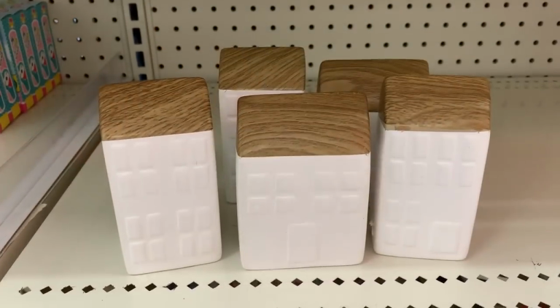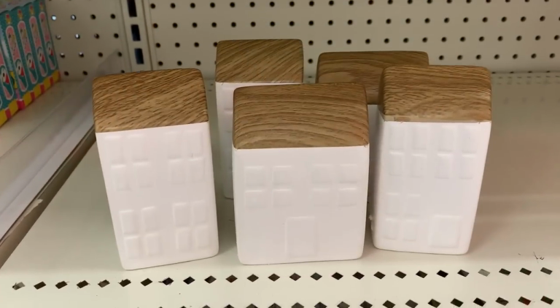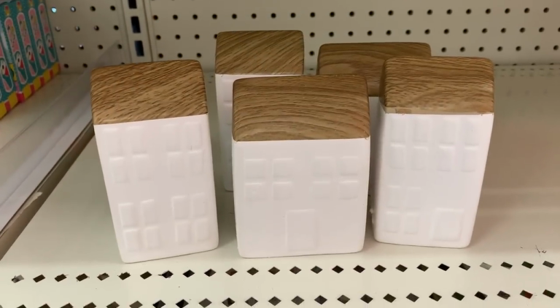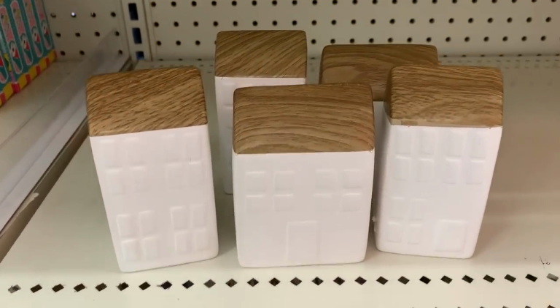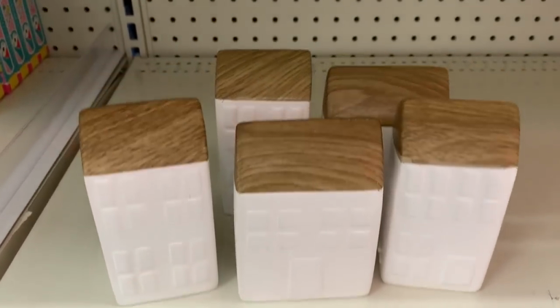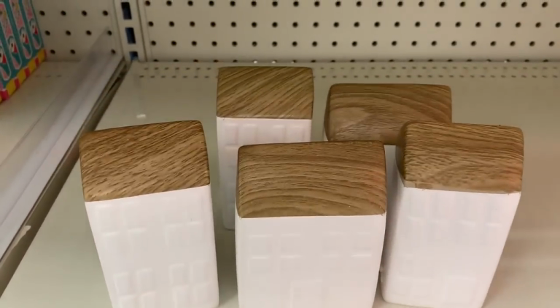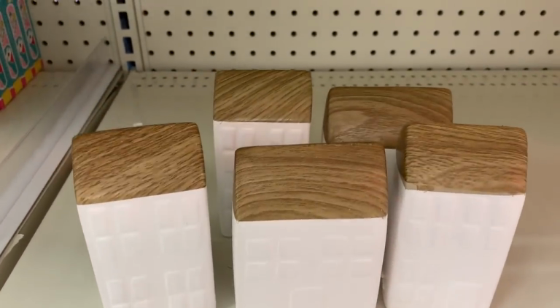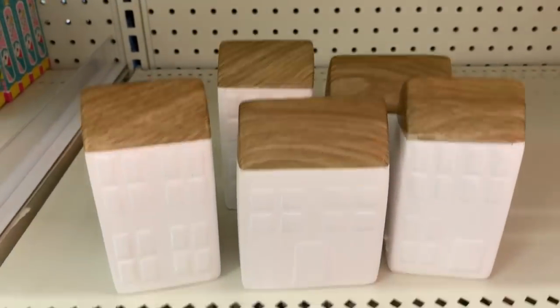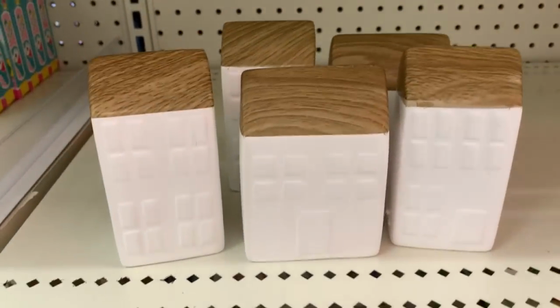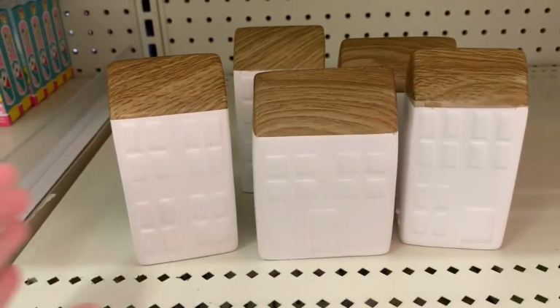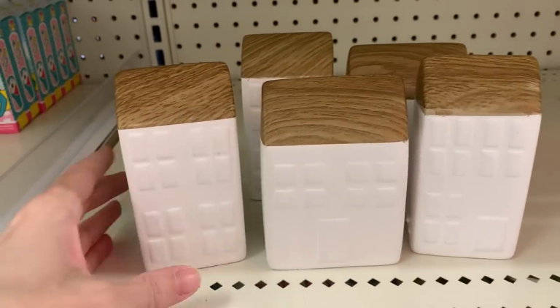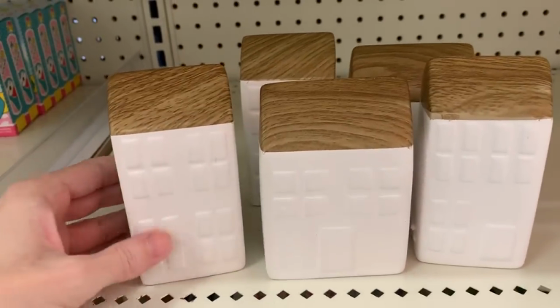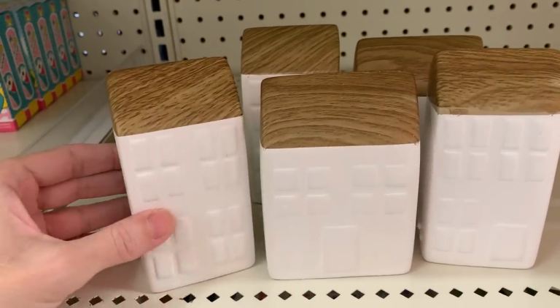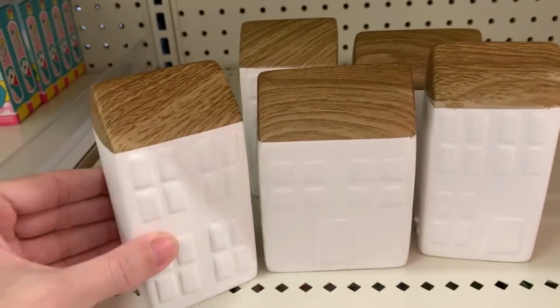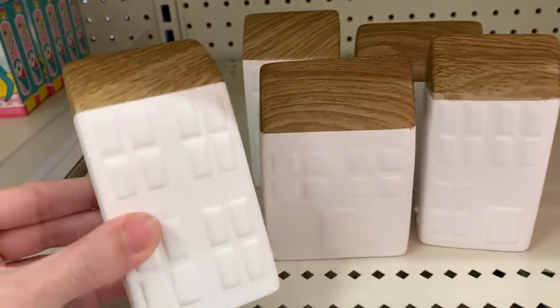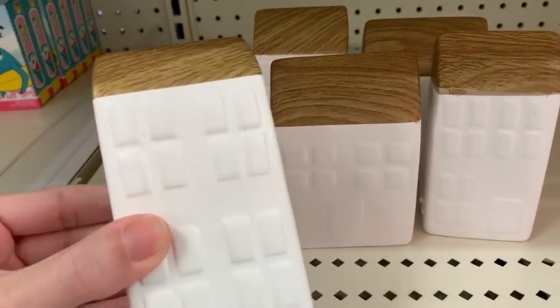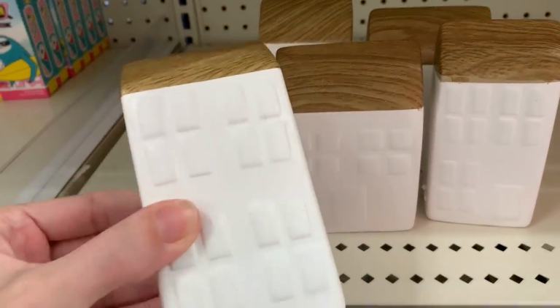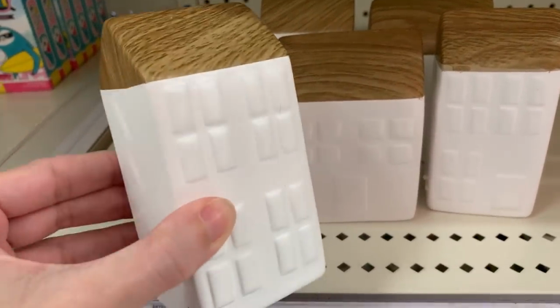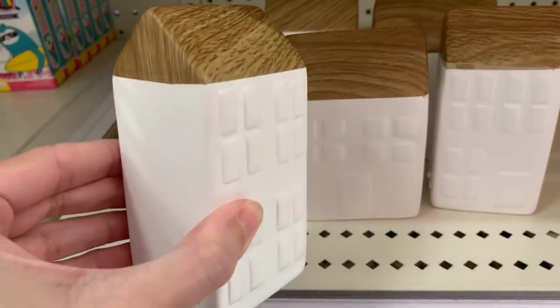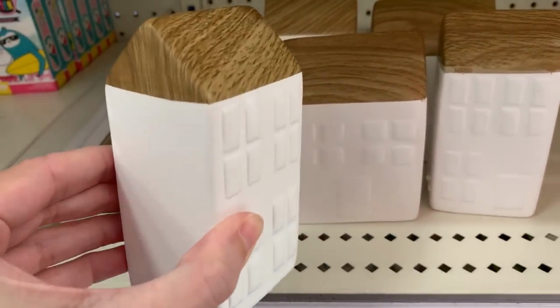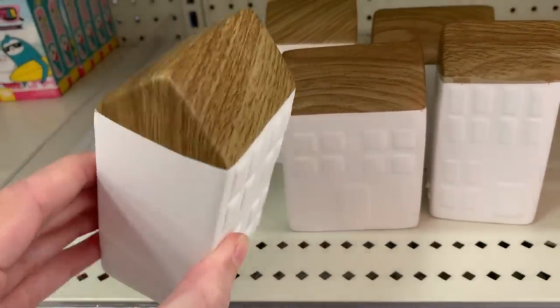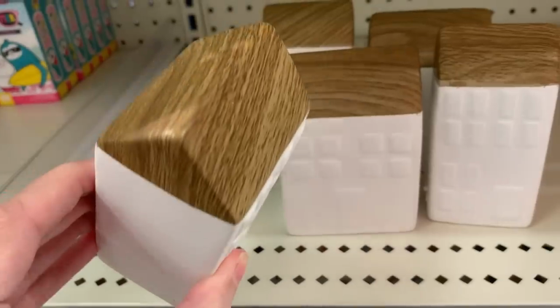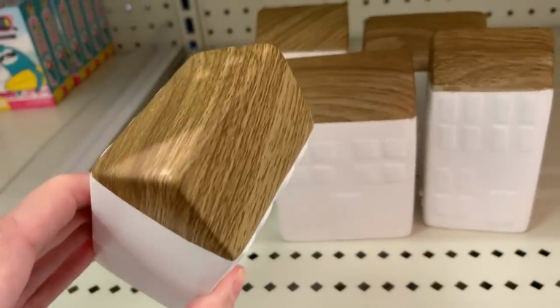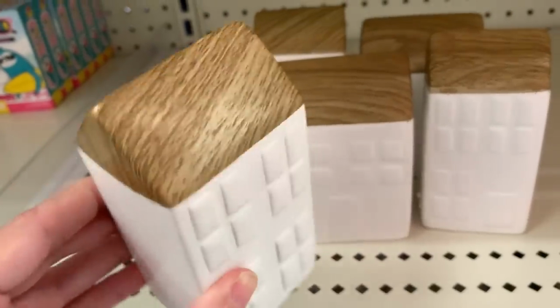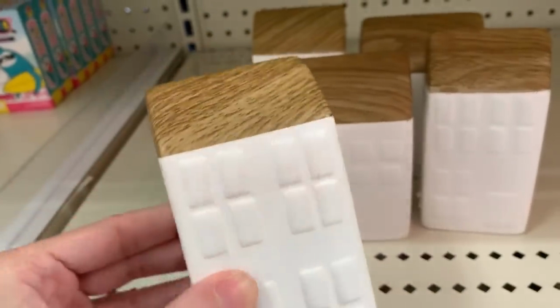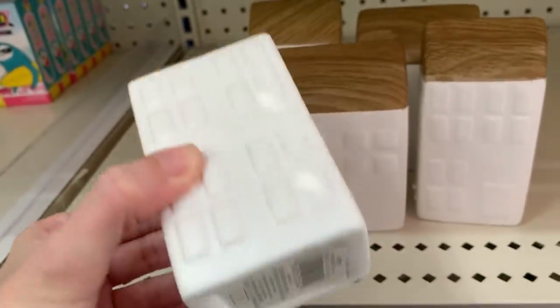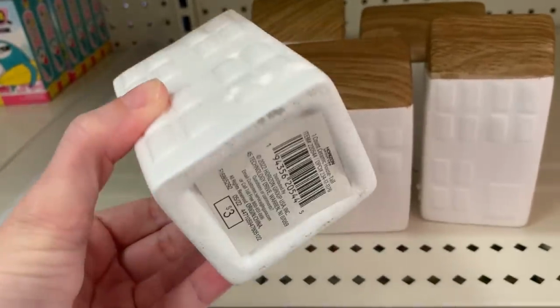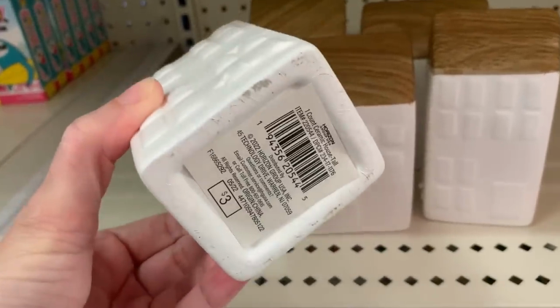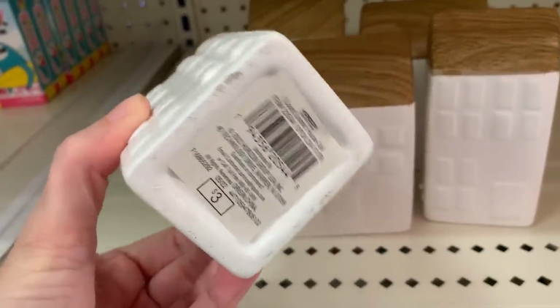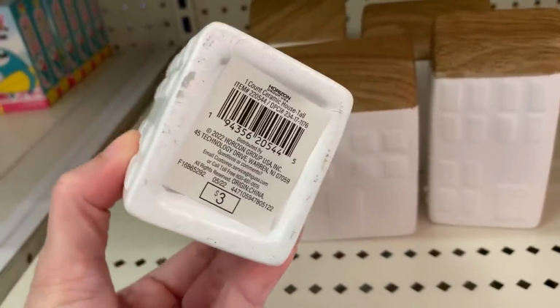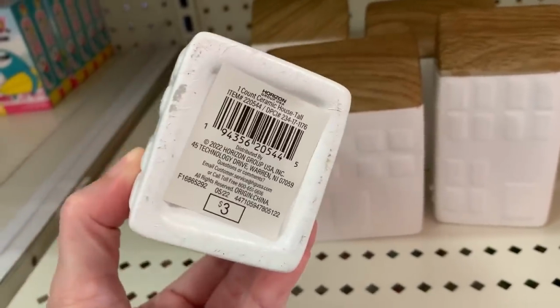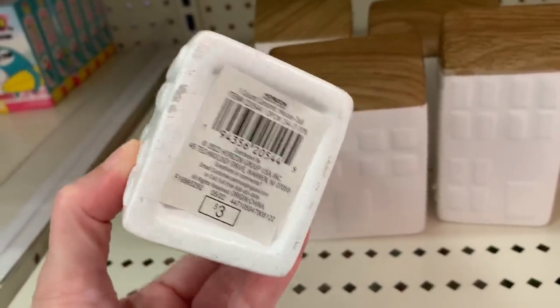Here's some cute little ceramic houses. There are two different sizes: one that's taller and thinner and one that's shorter and a little wider. These are three dollars.